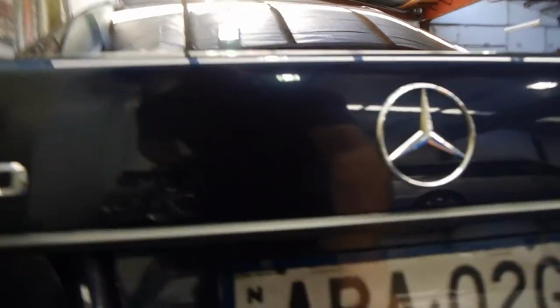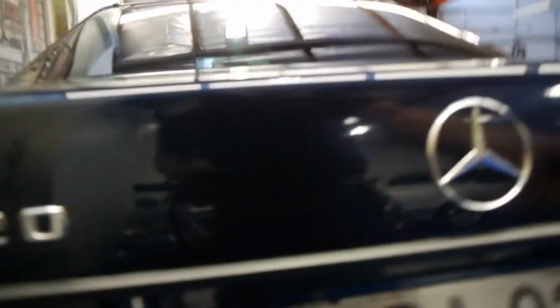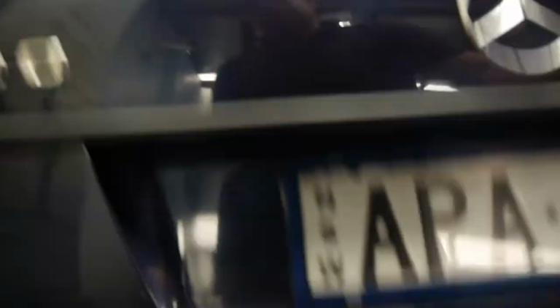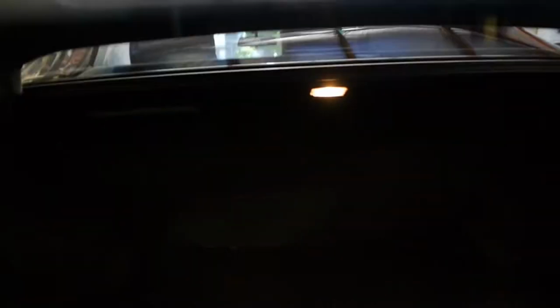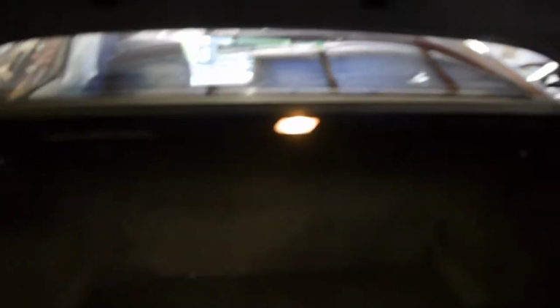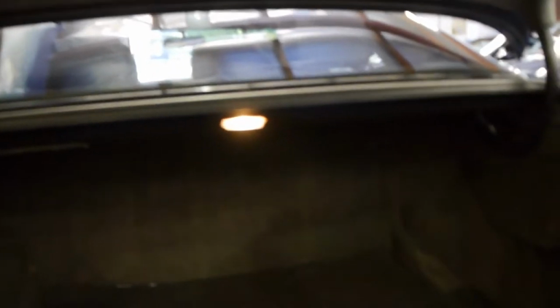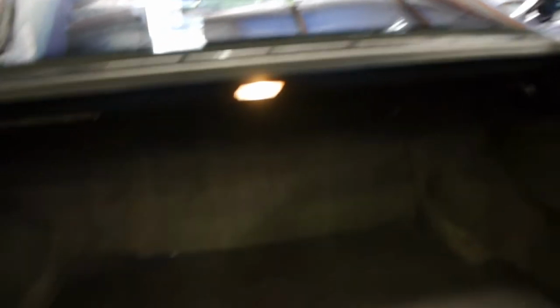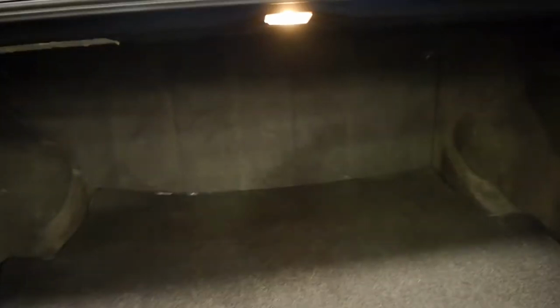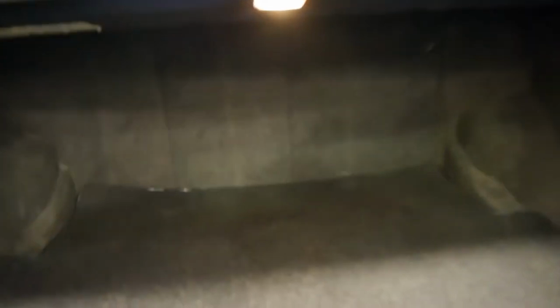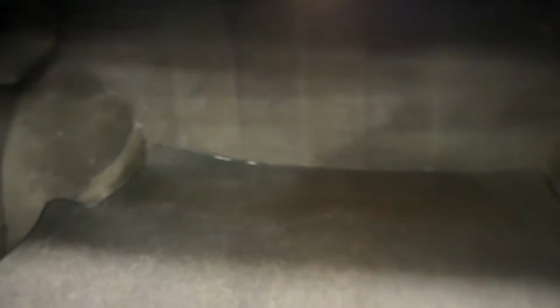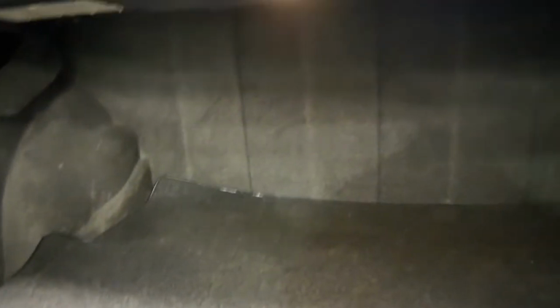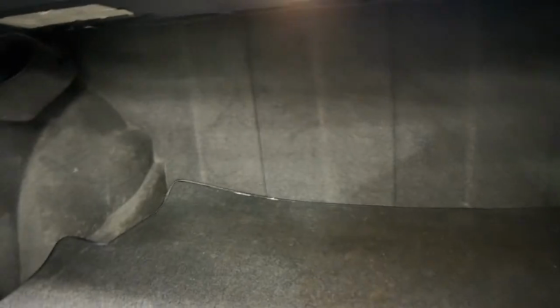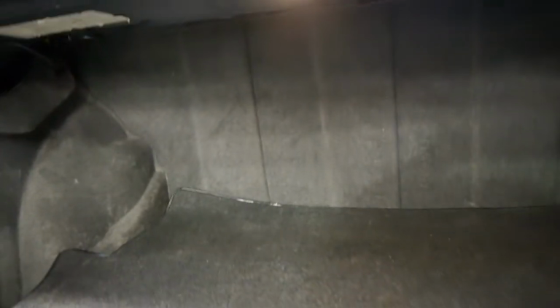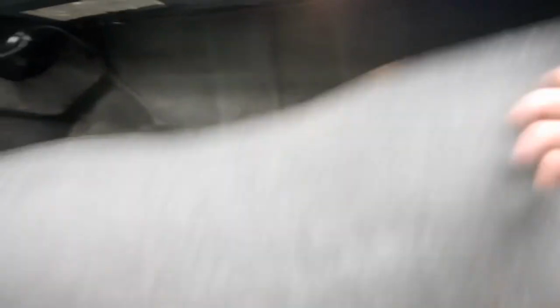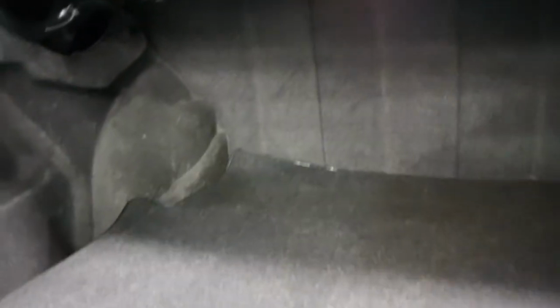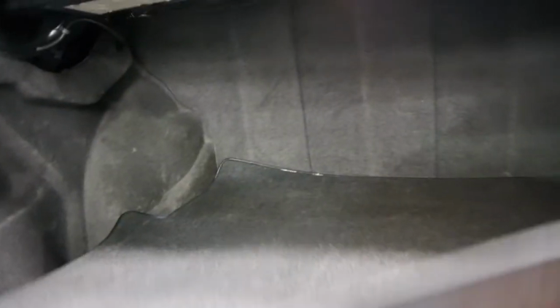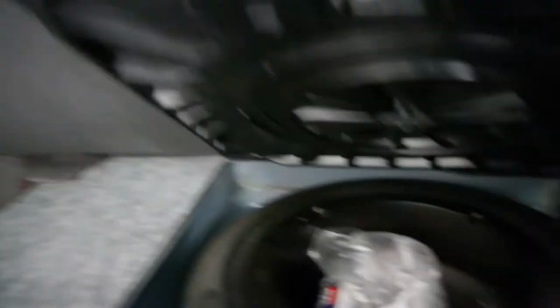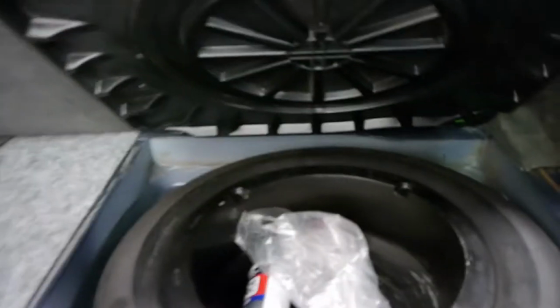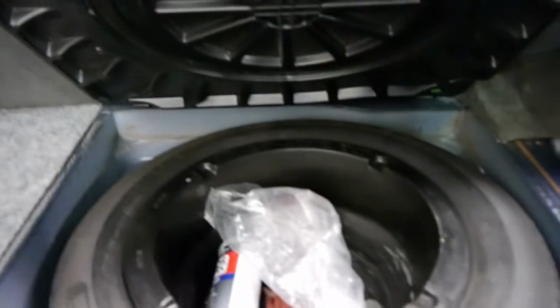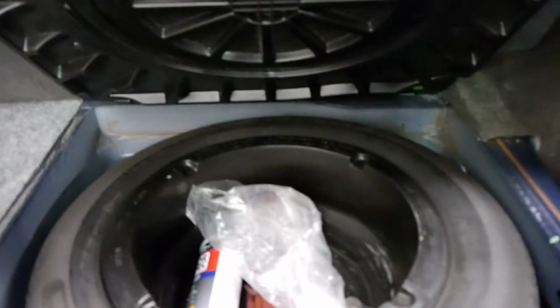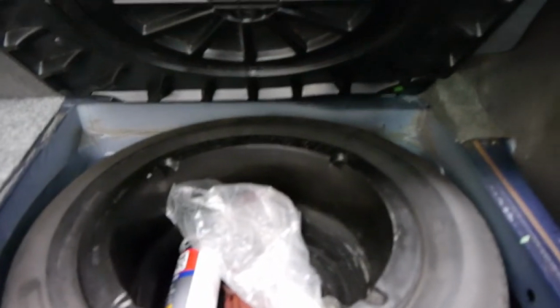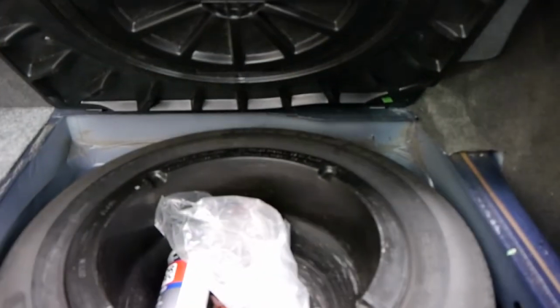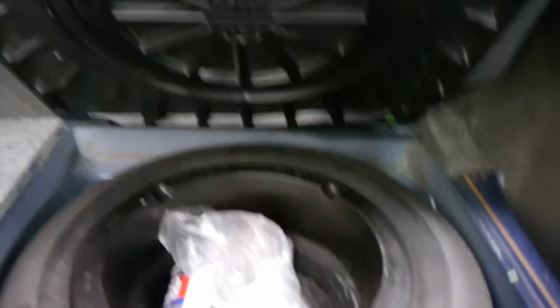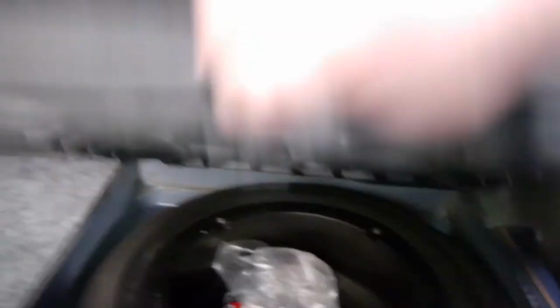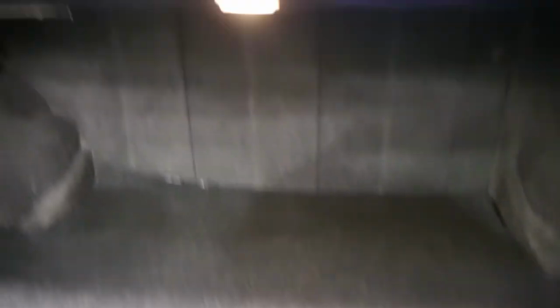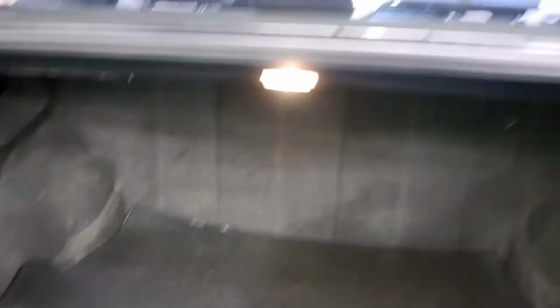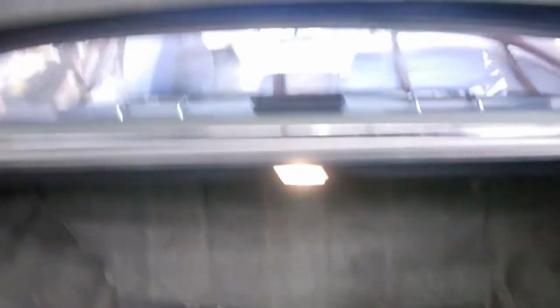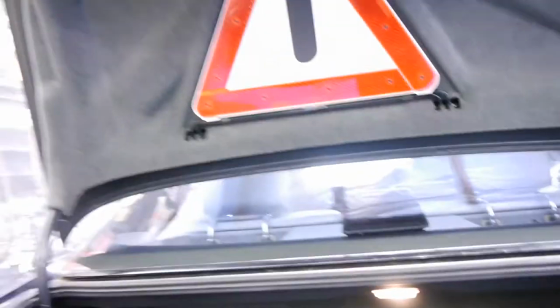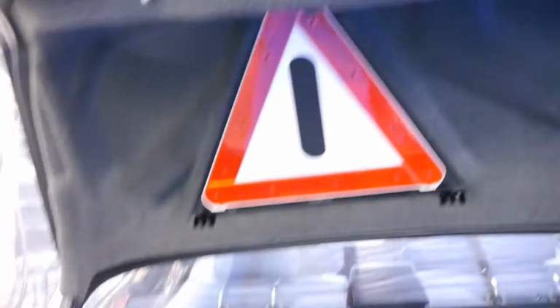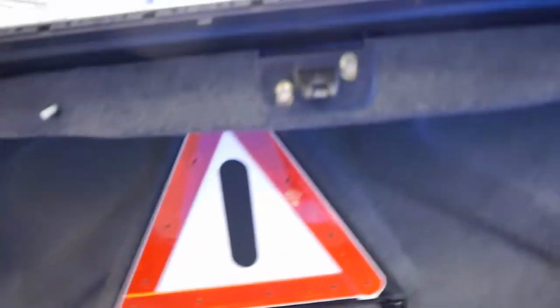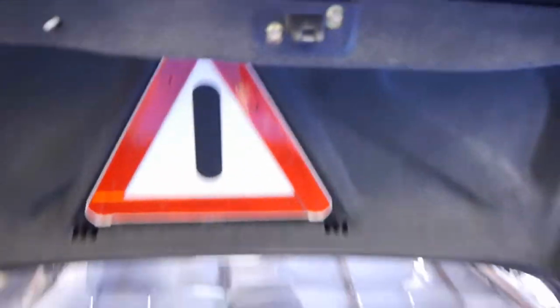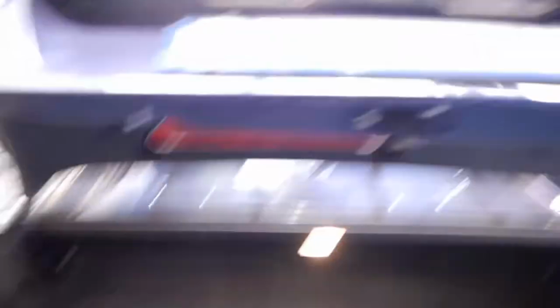This car does have a very good service history to it also. You've got plenty of boot space in these, and there's your spare as well, which is a Michelin — which is great. It's even got your warning triangle as well.